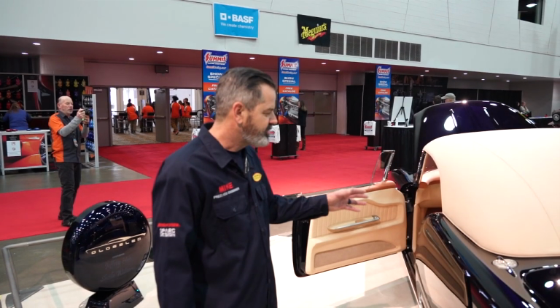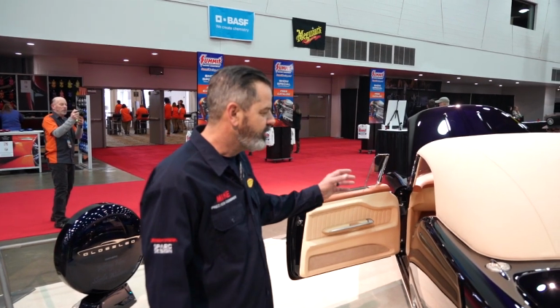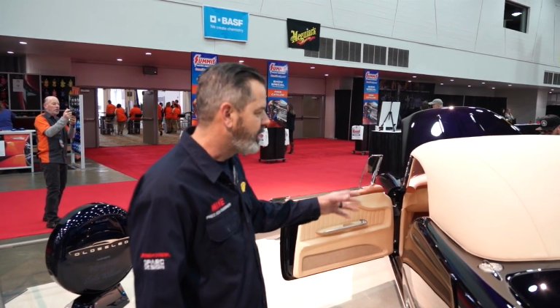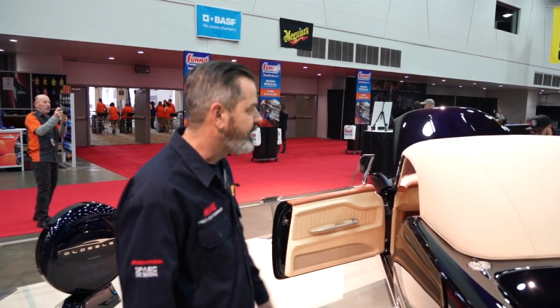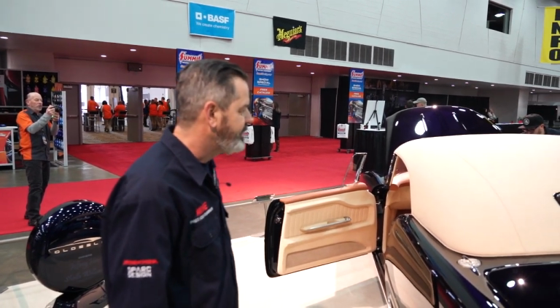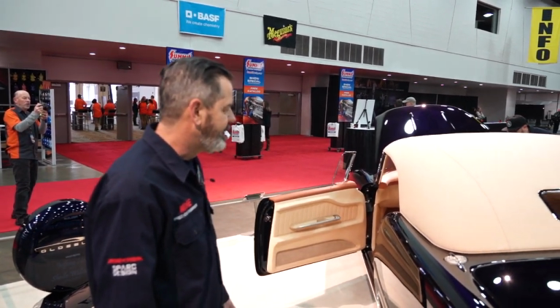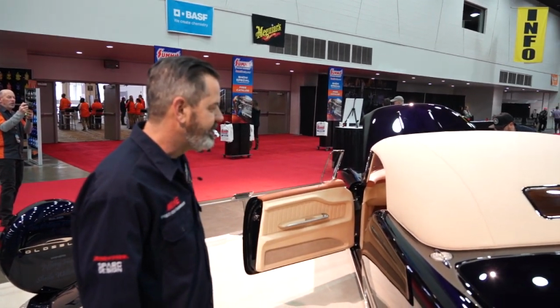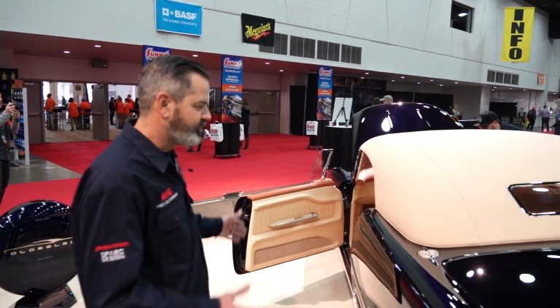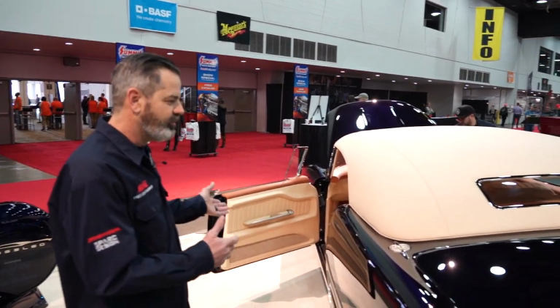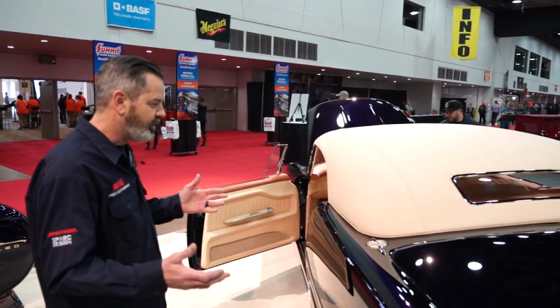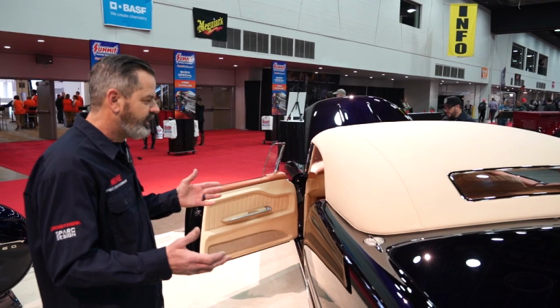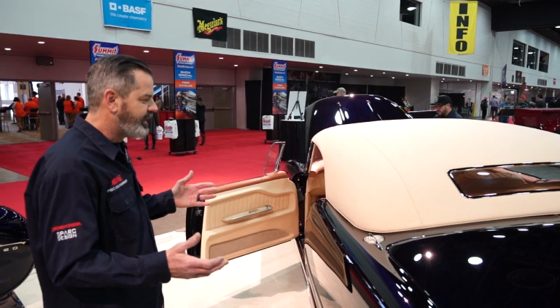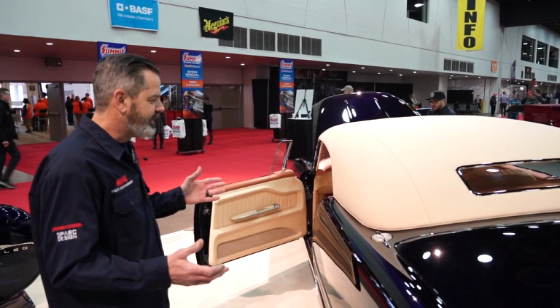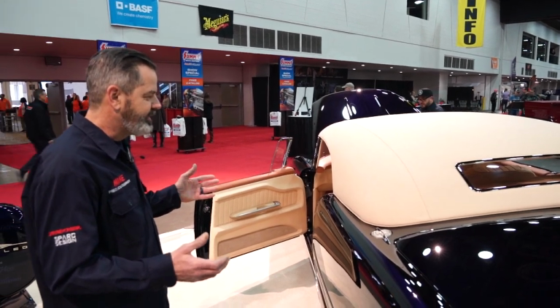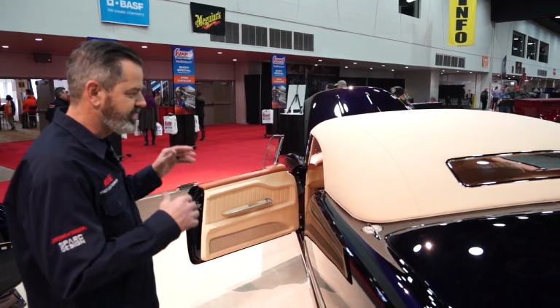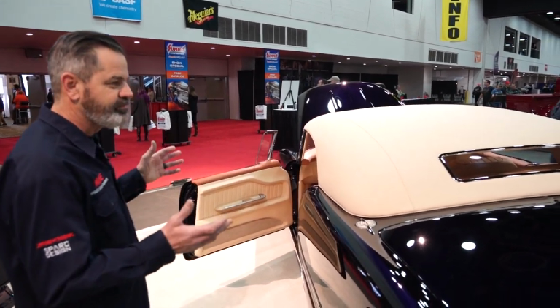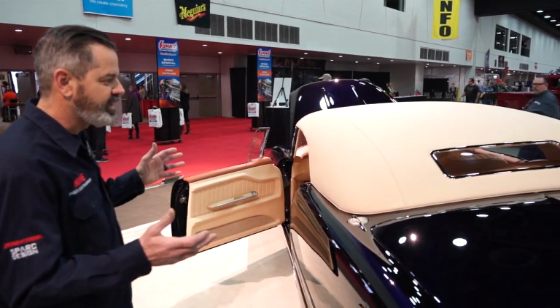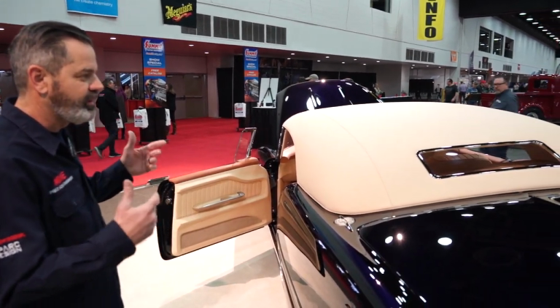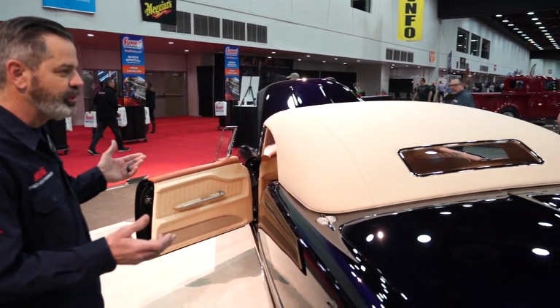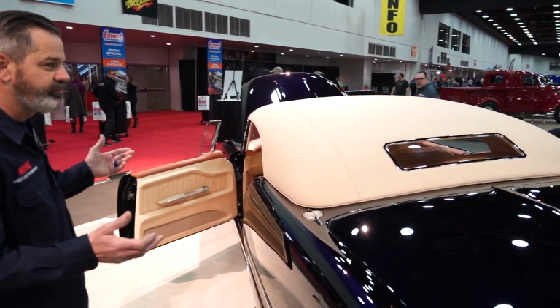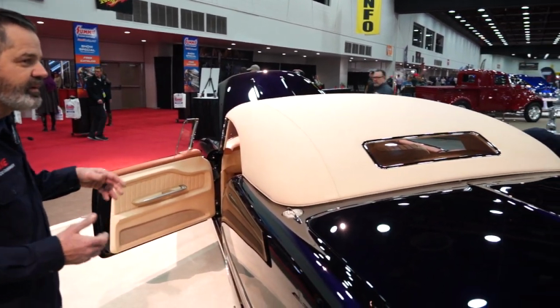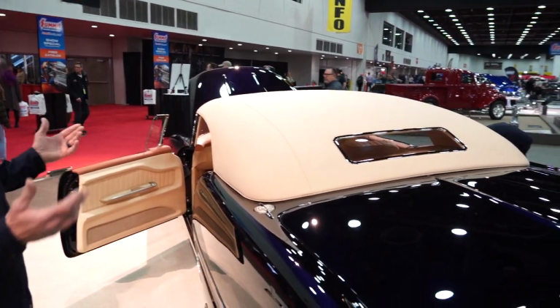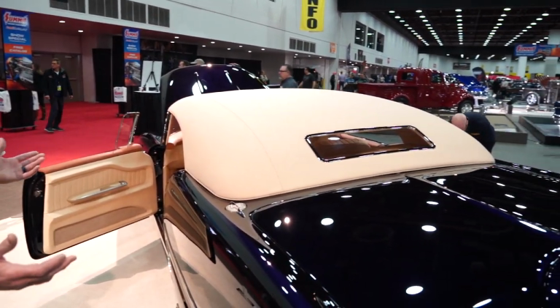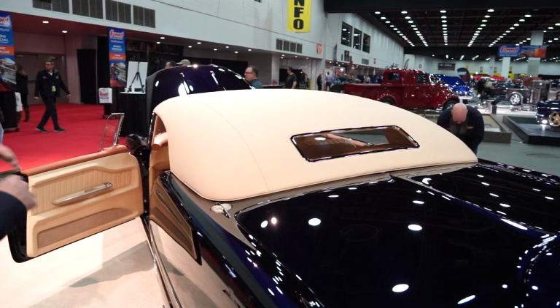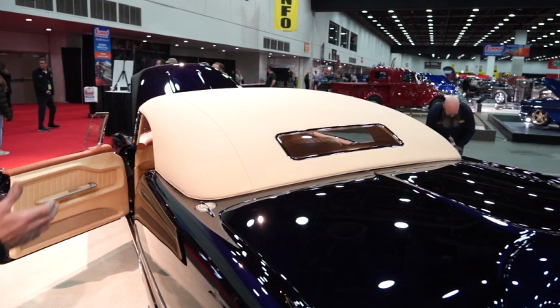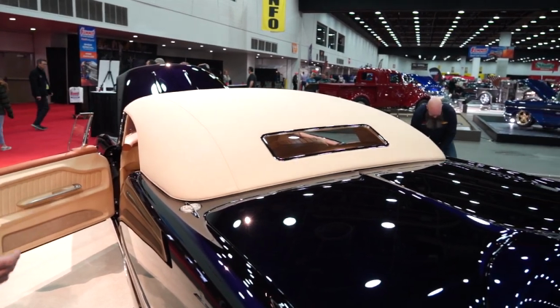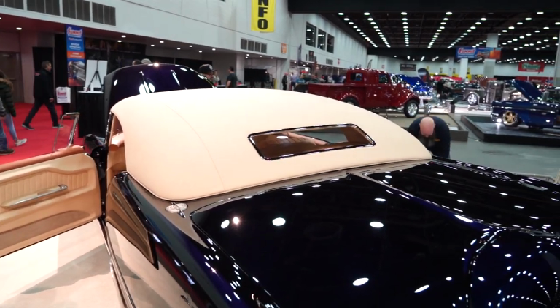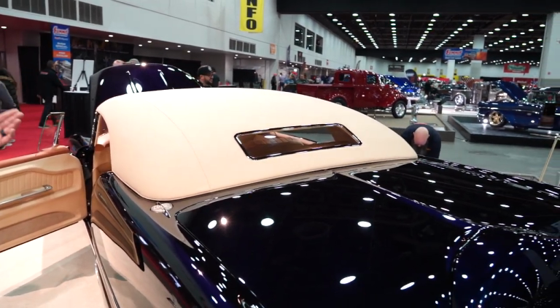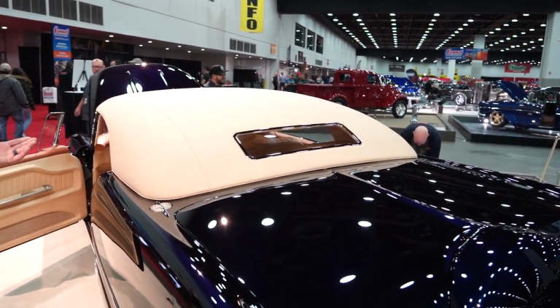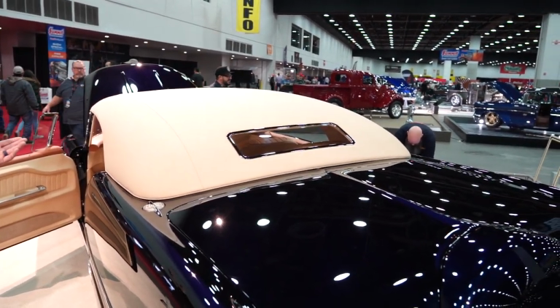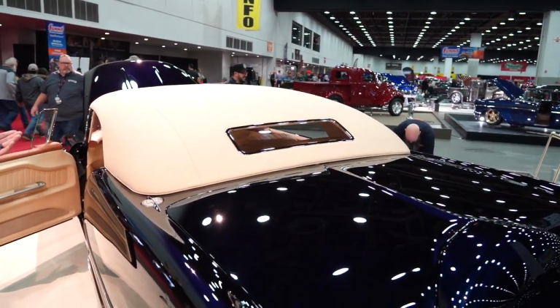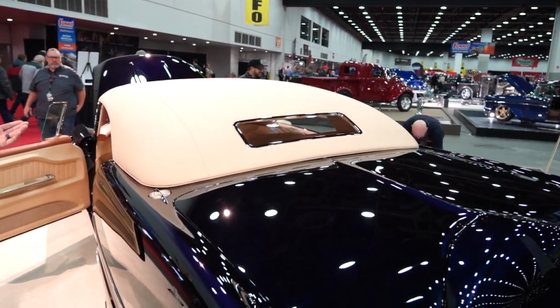This is a removable hard top. It is a custom made top, all out of aluminum and surfboard foam. We've shaped it and upholstered it in a canvas material.